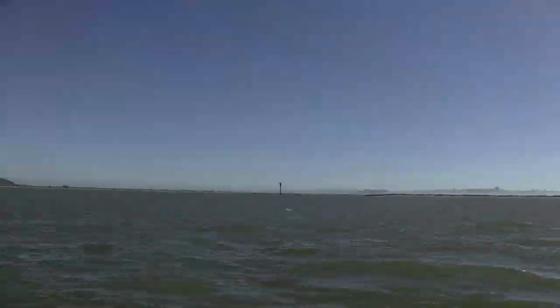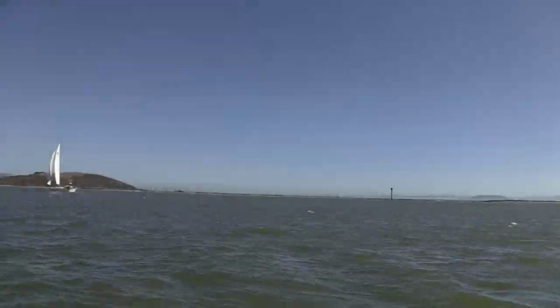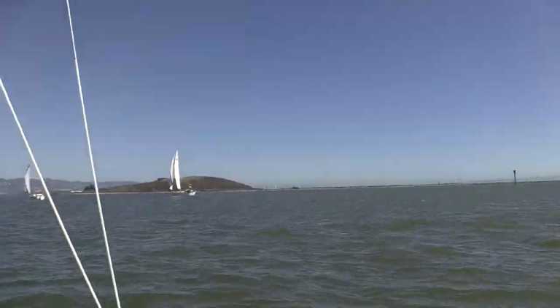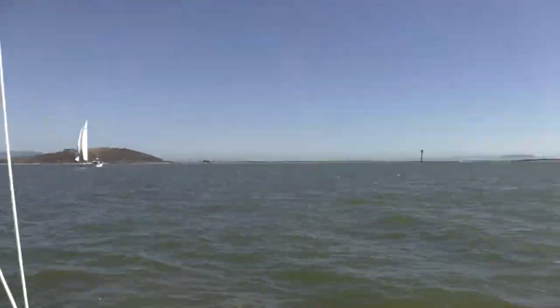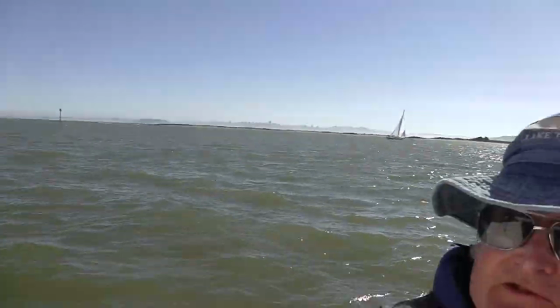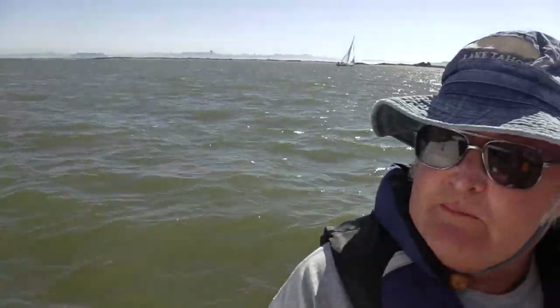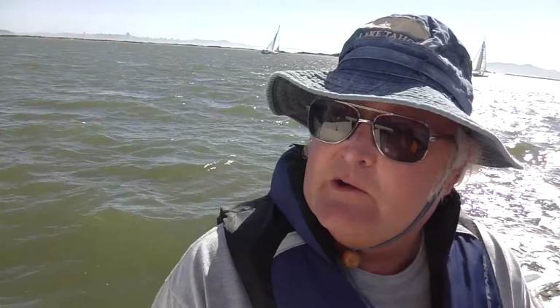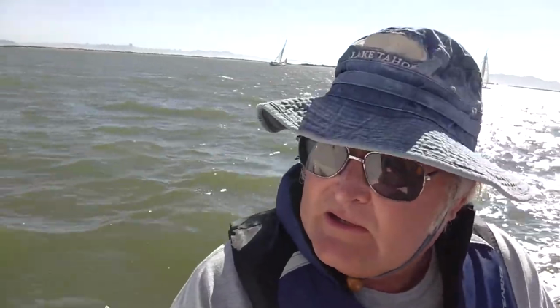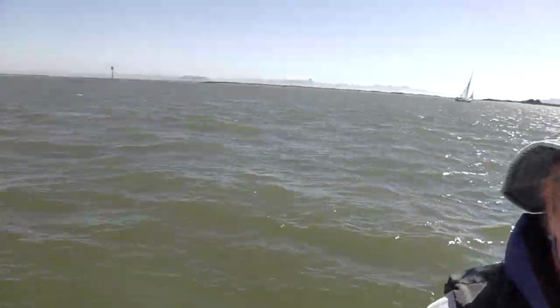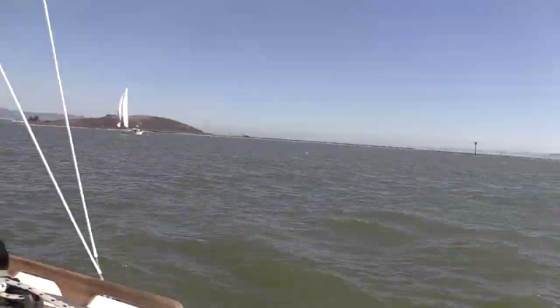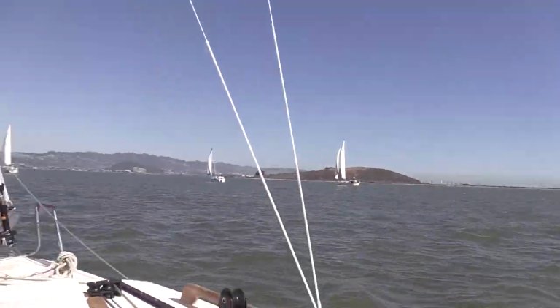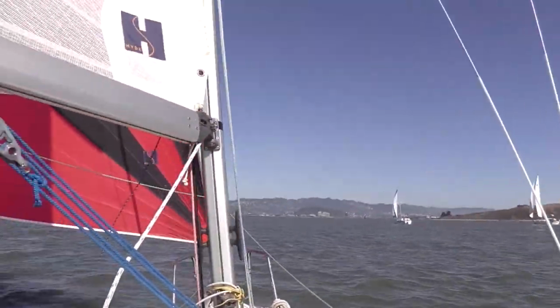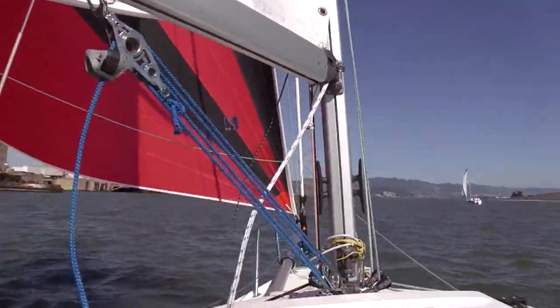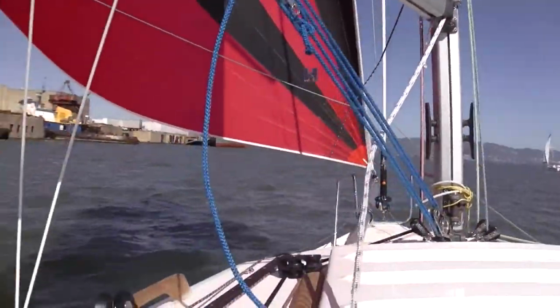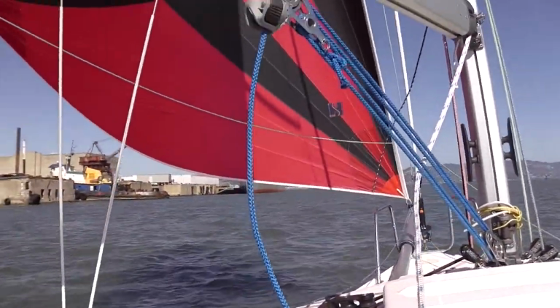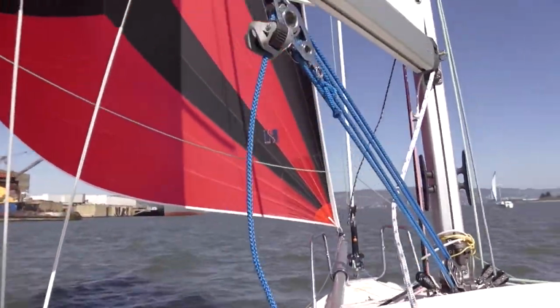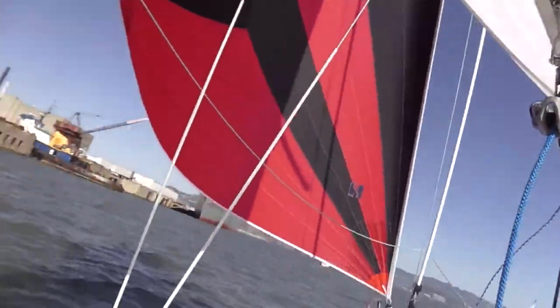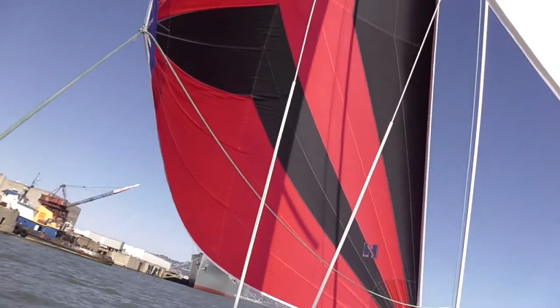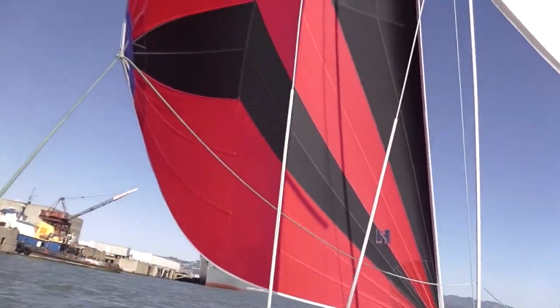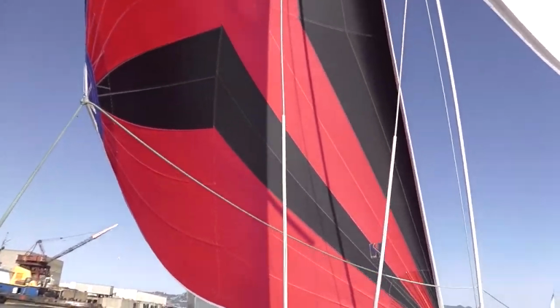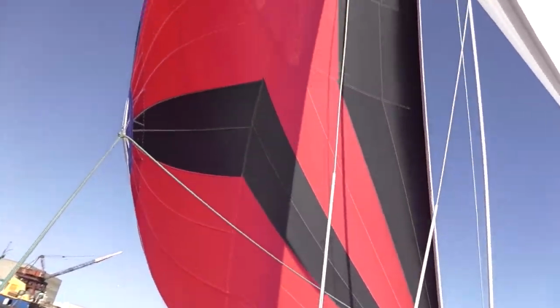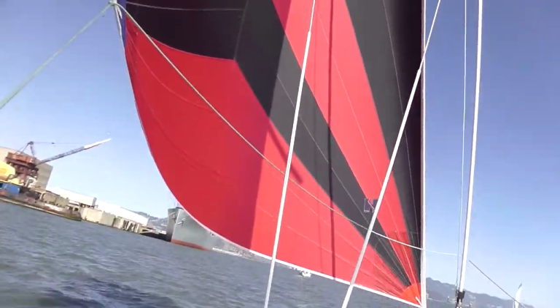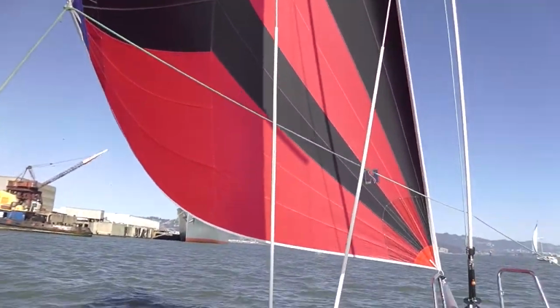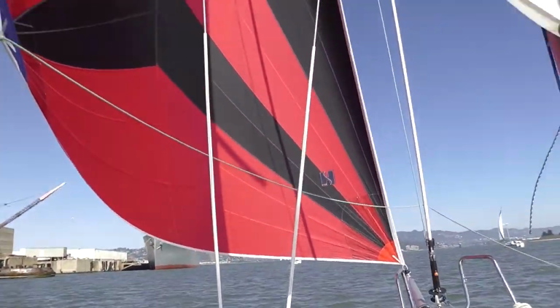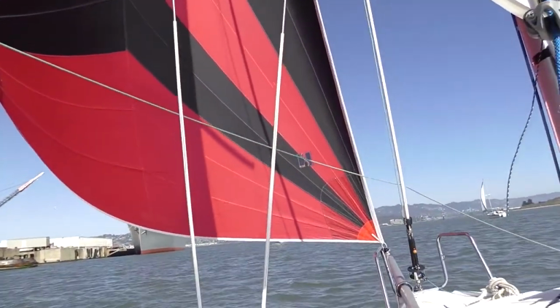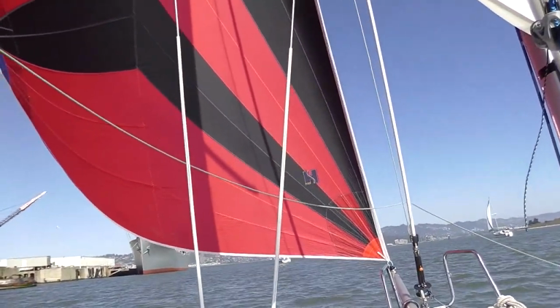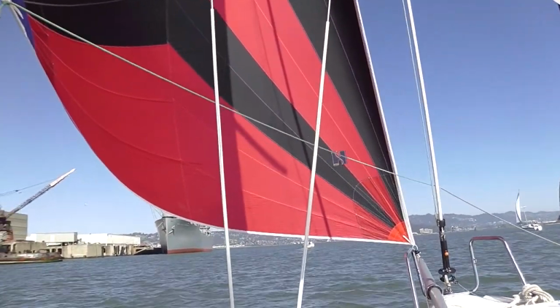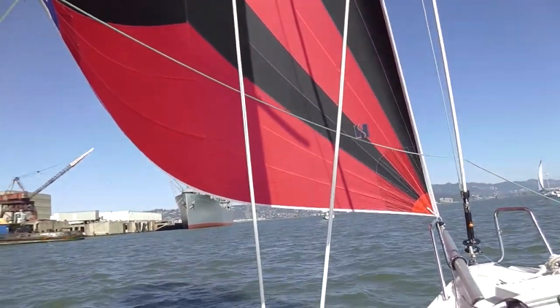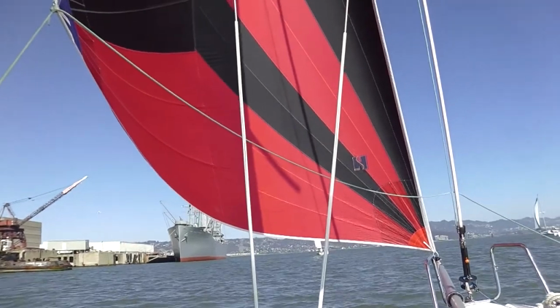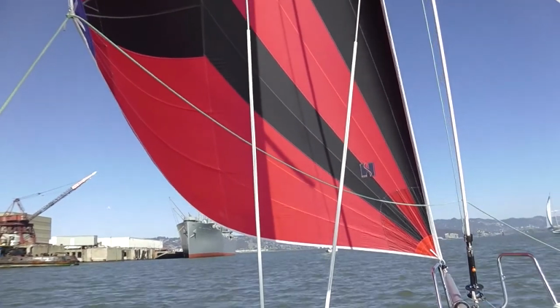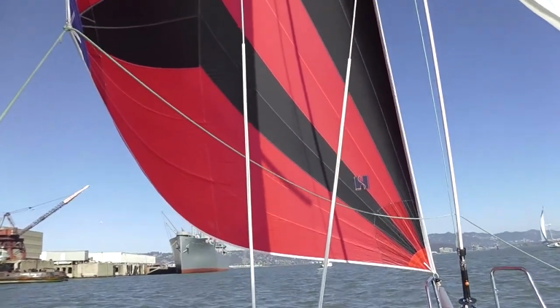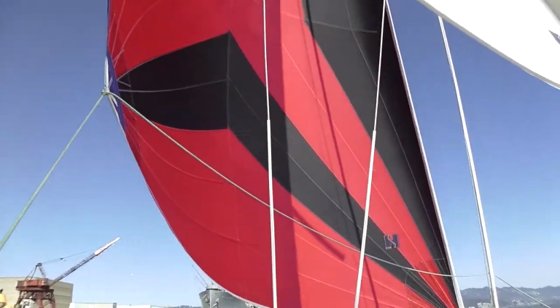We're keeping up with a Catalina 36 with the big Genoa. And here's the sail — wow. Let's see if I can go a bit wider angle. That's about it.